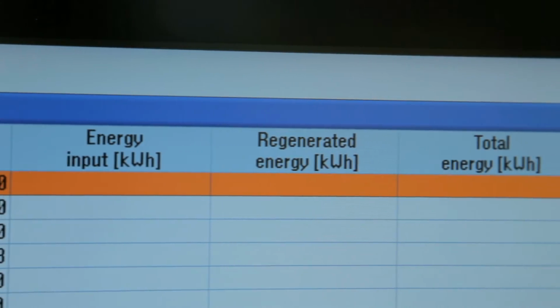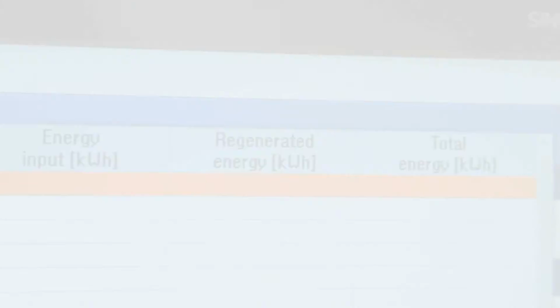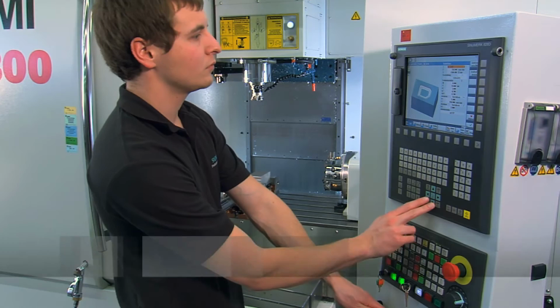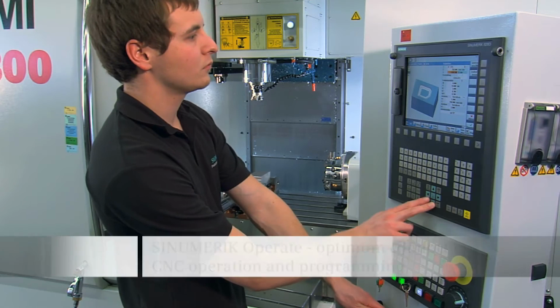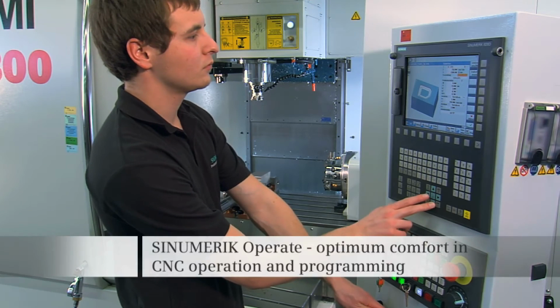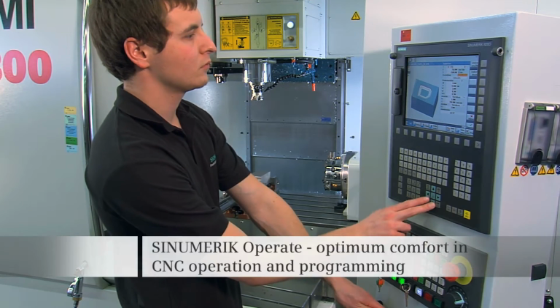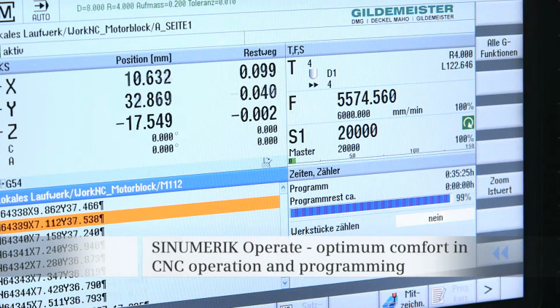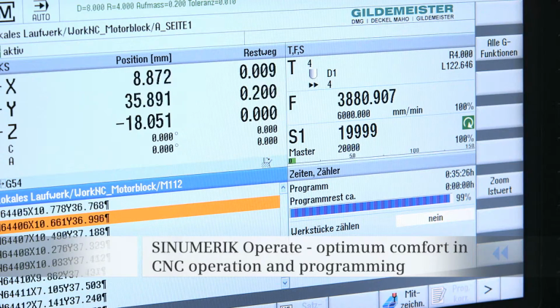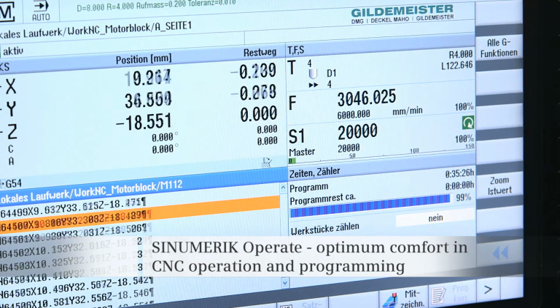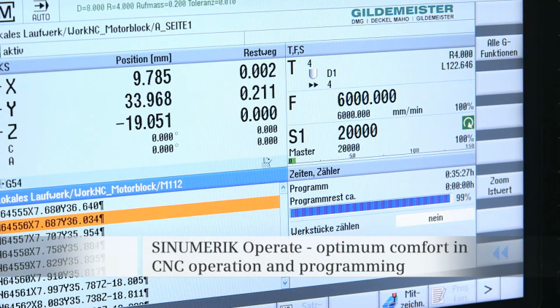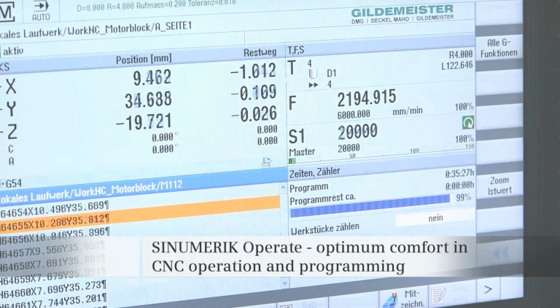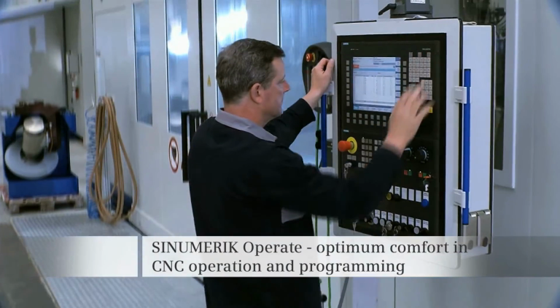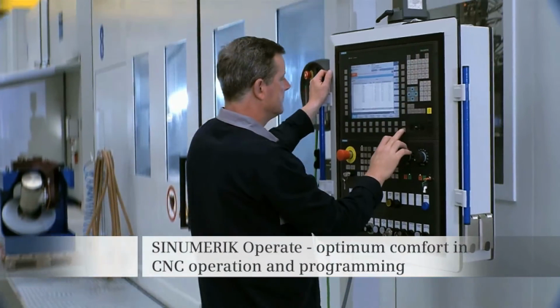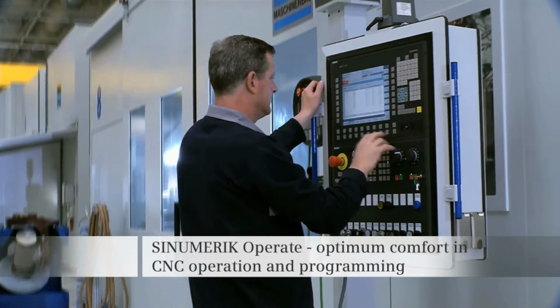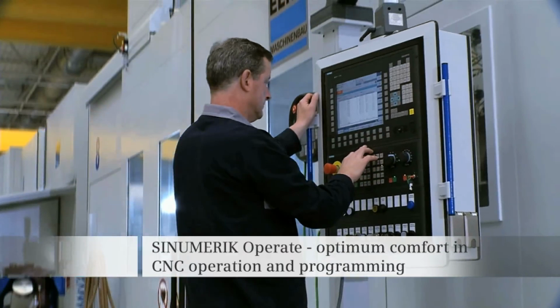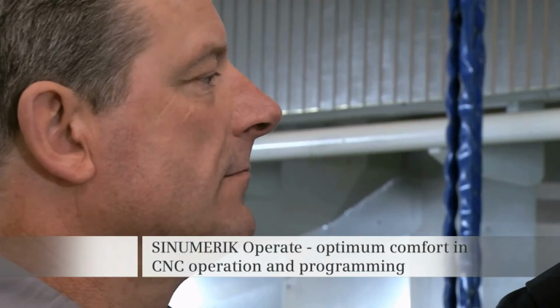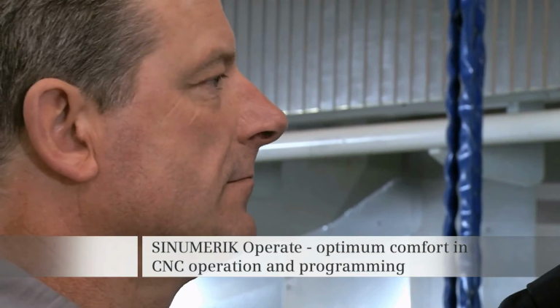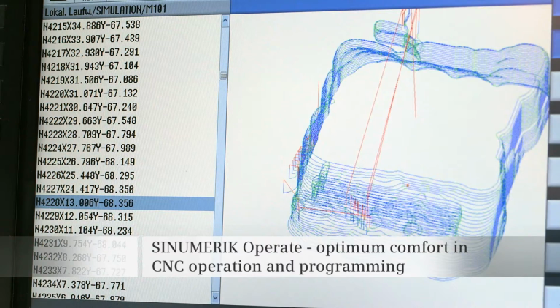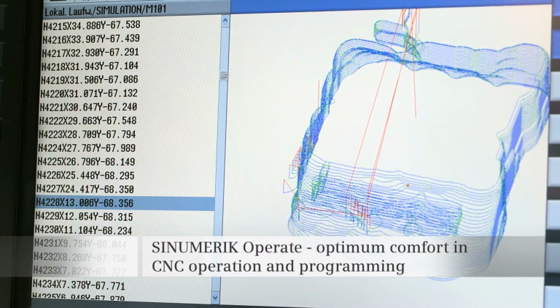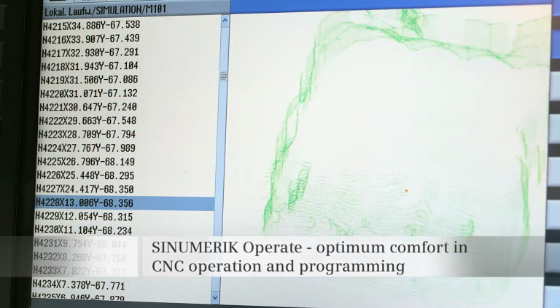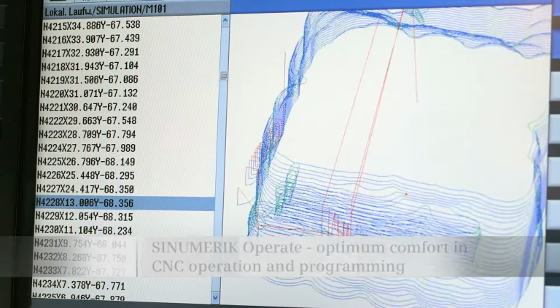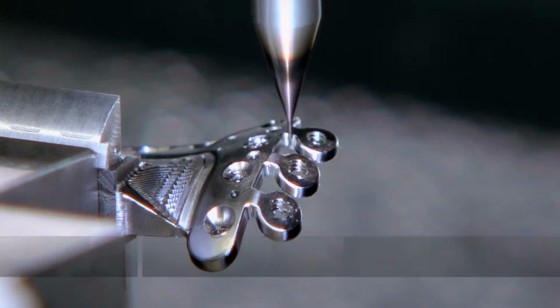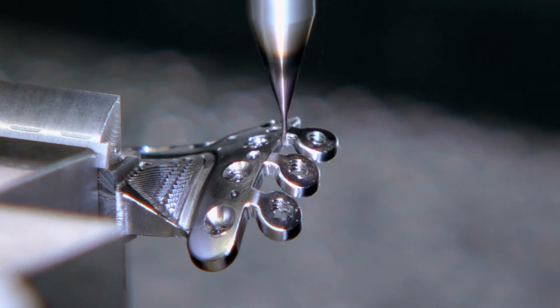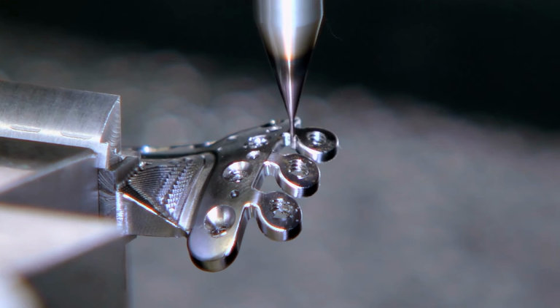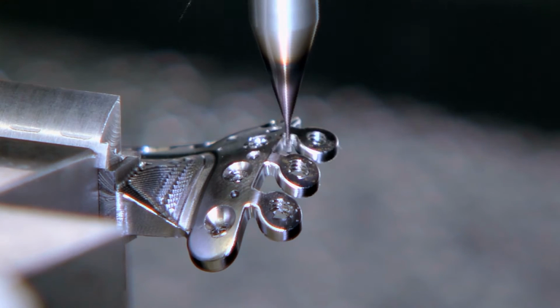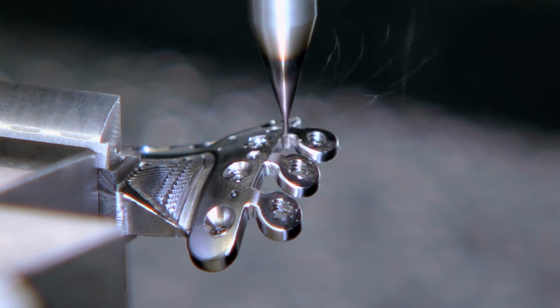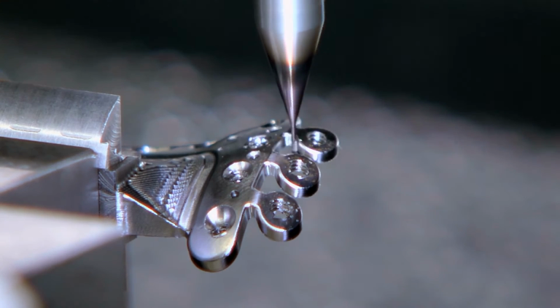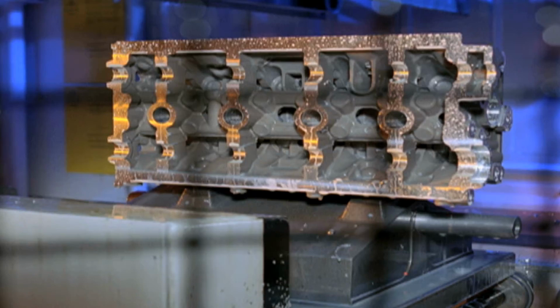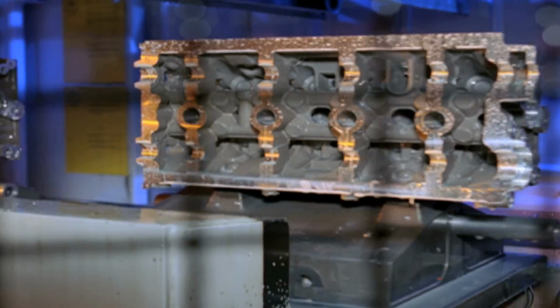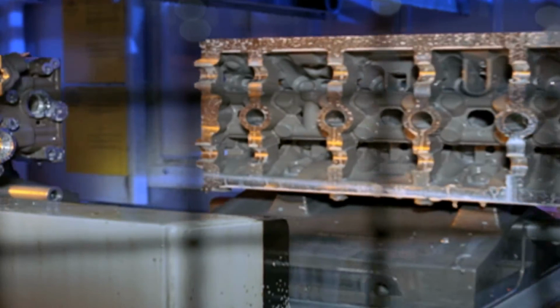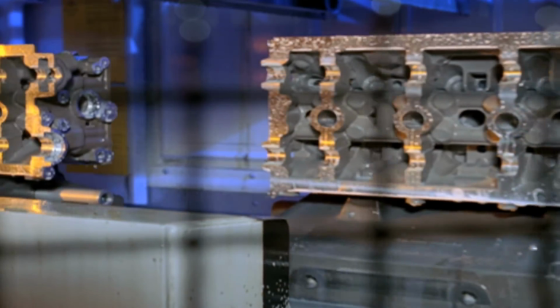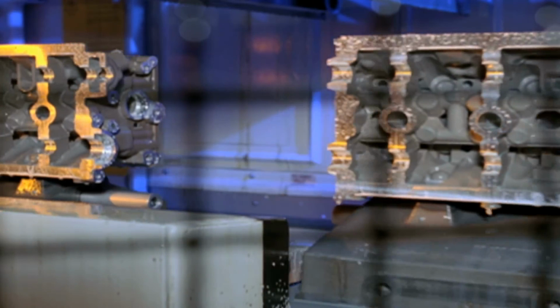The intuitive Sinumerik Operate operator interface provides the highest degree of user friendliness for CNC operation and programming, from flexible production of single parts up to highly efficient large series production environments.